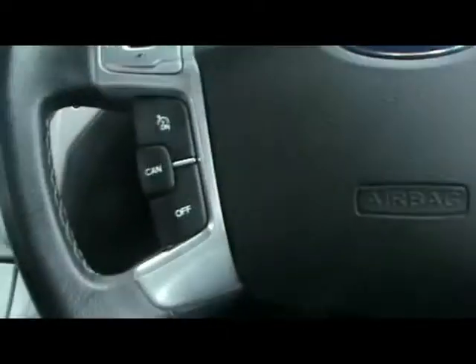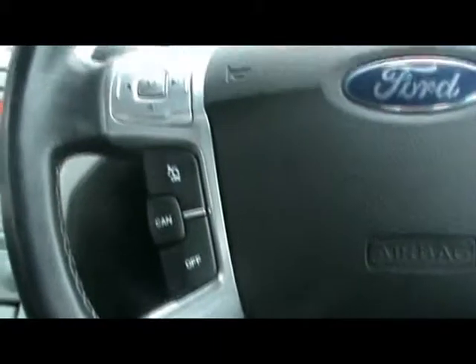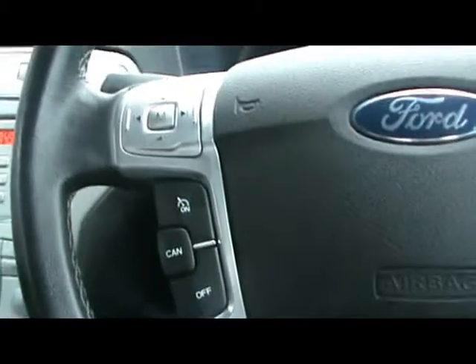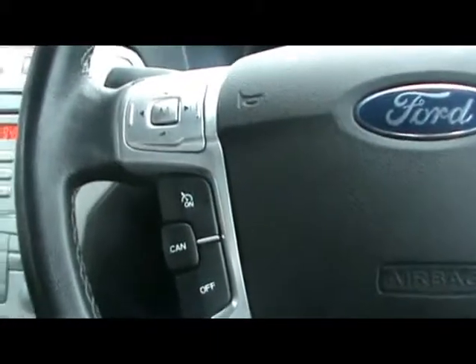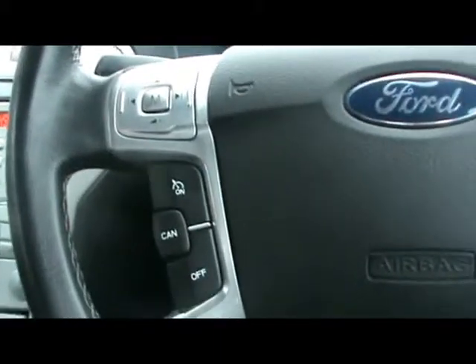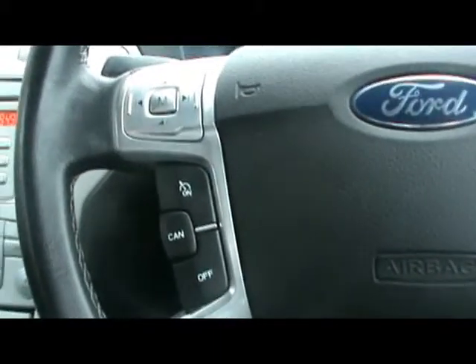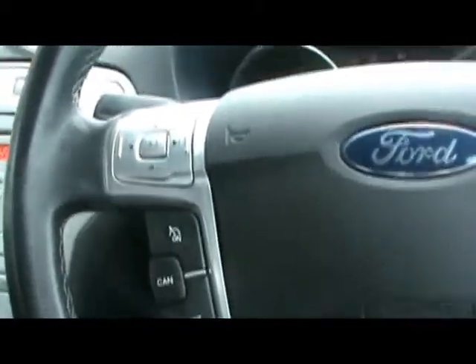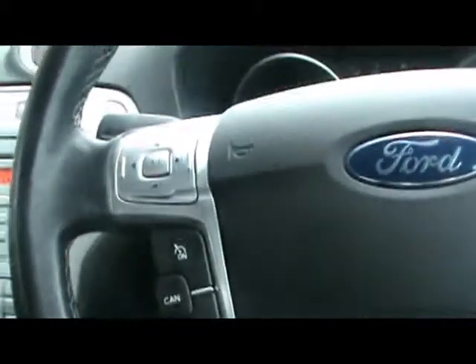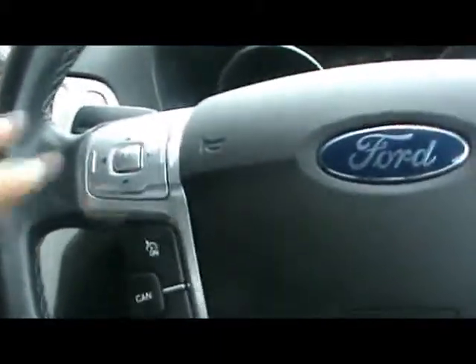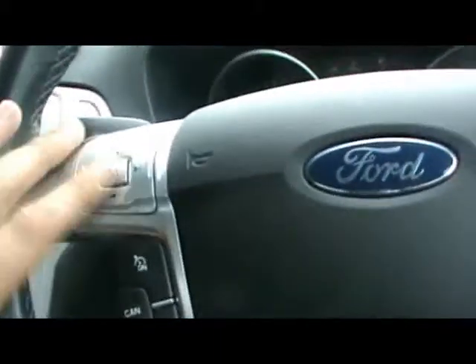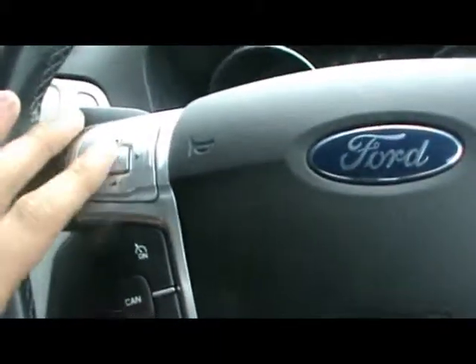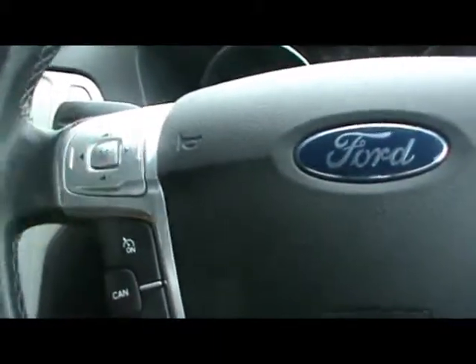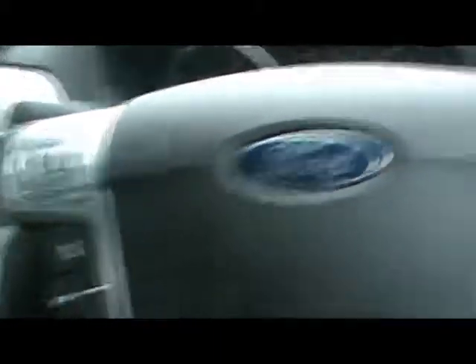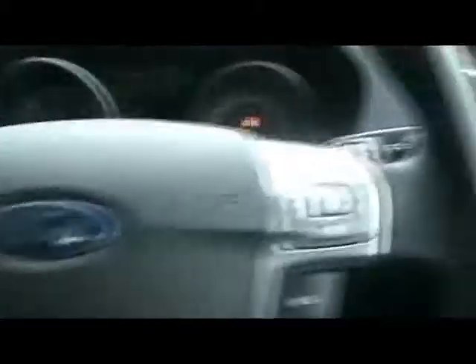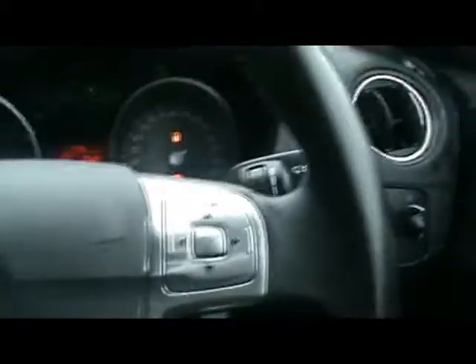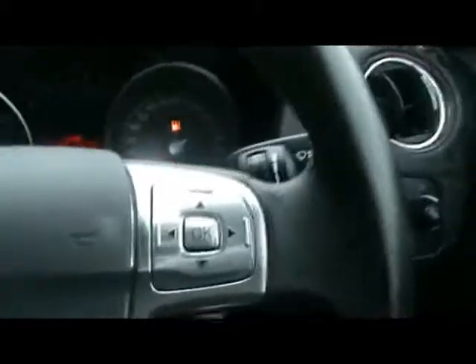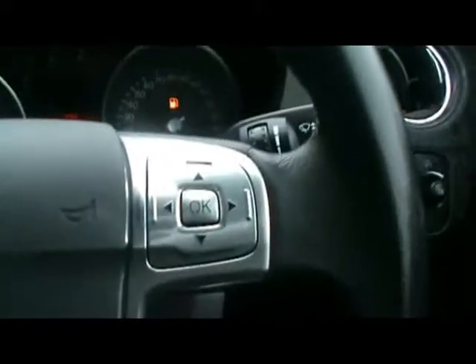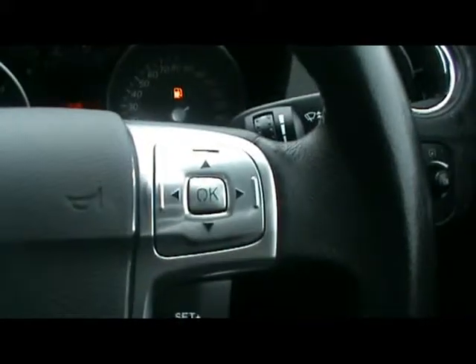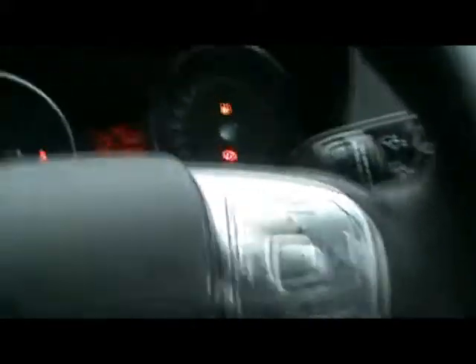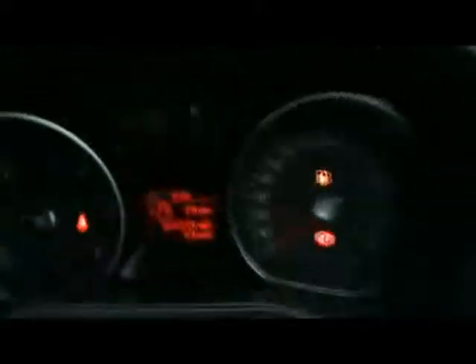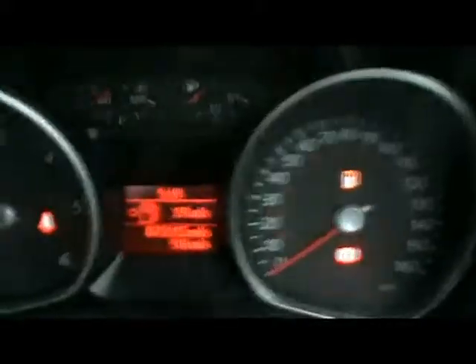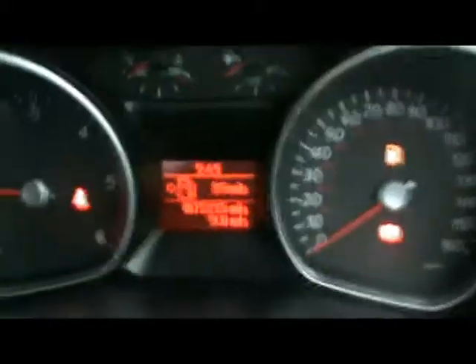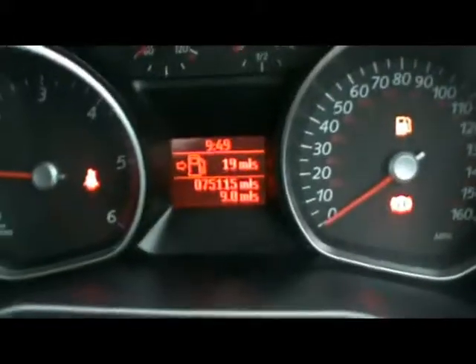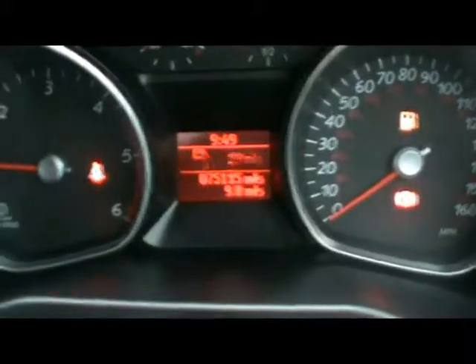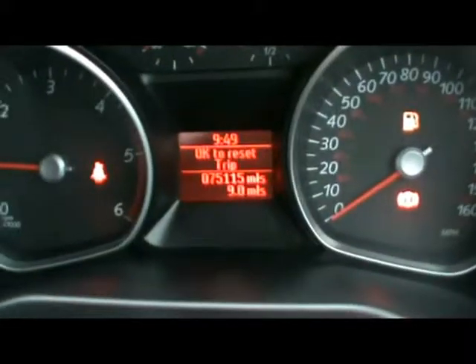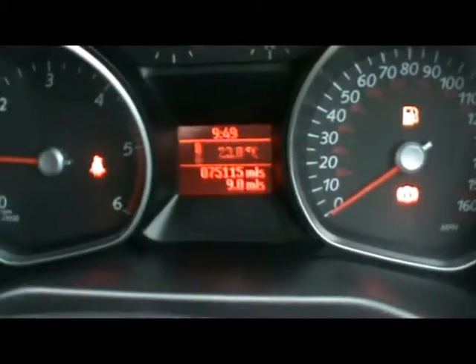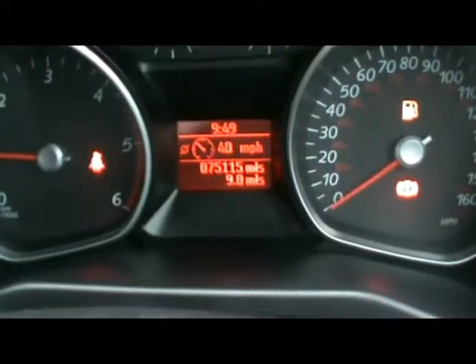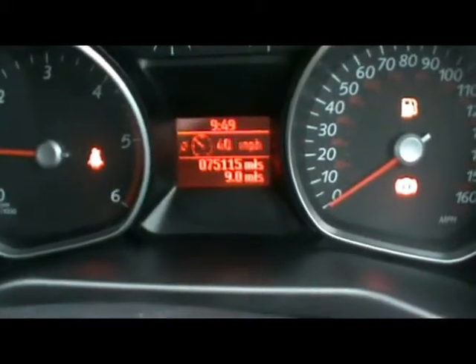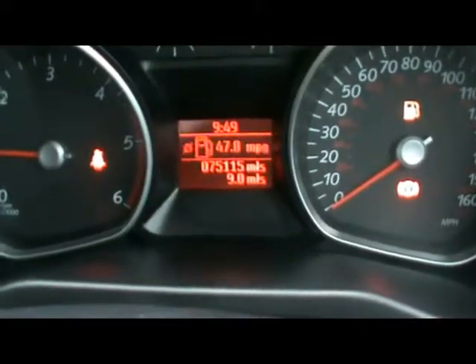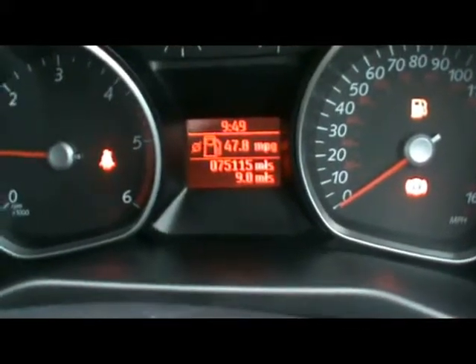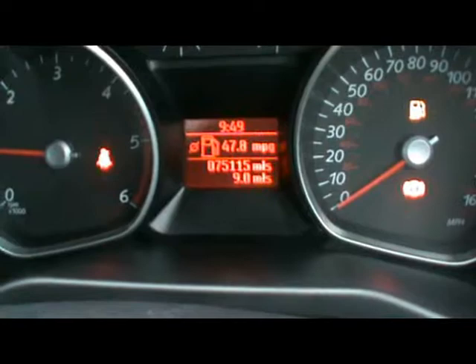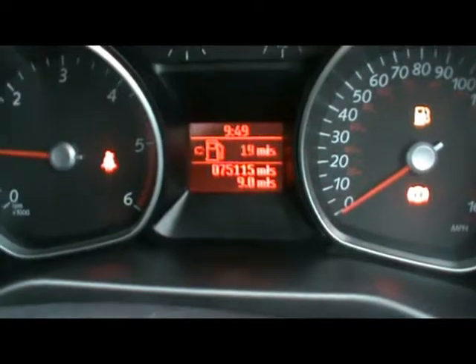Multi-function steering wheel with cruise control, audio controls and the onboard computer, which is just down there. That shows you distance to empty, average fuel consumption and average speed.